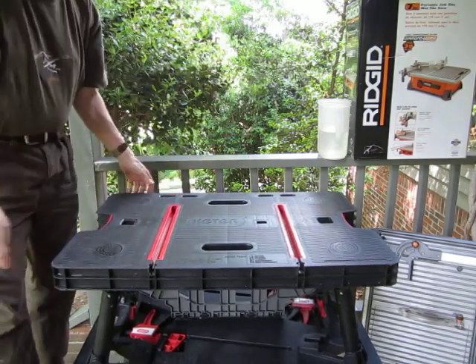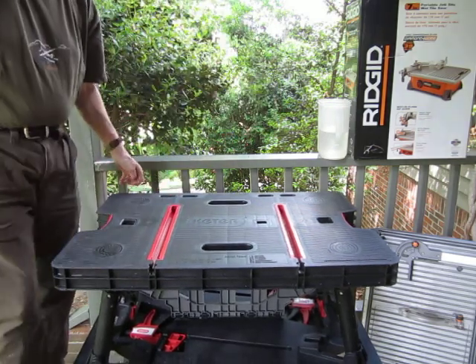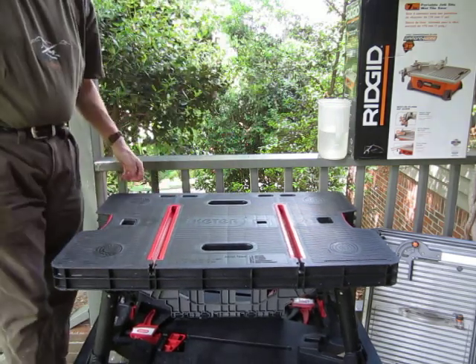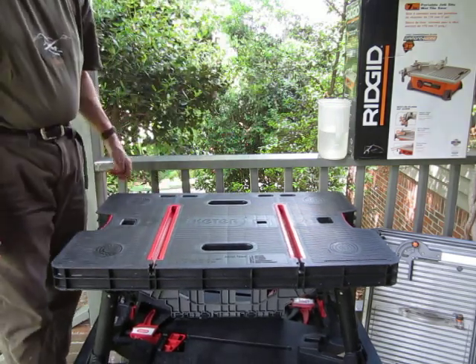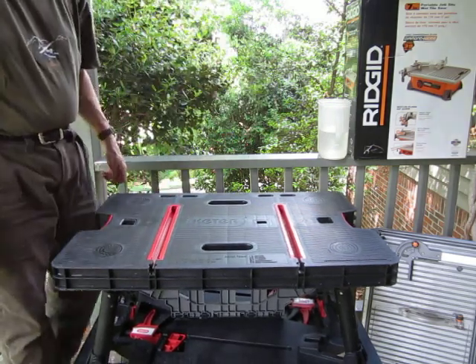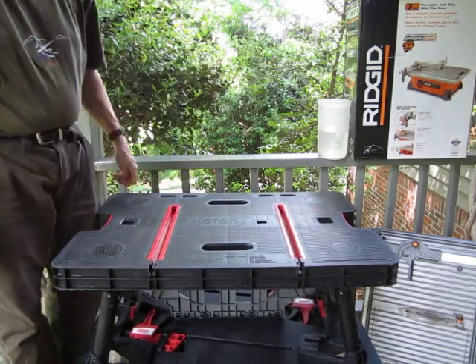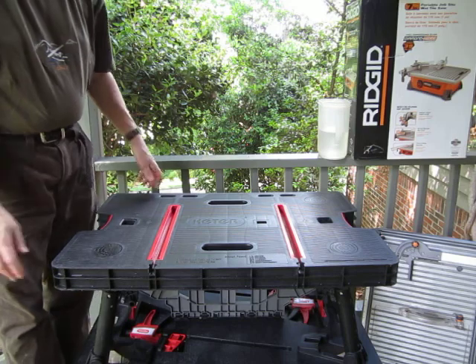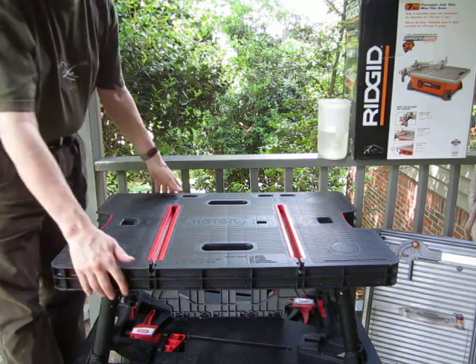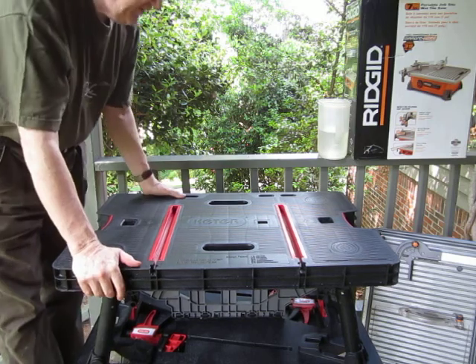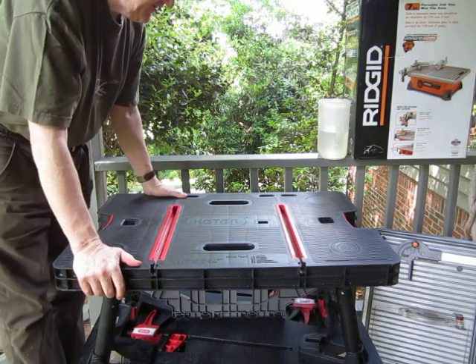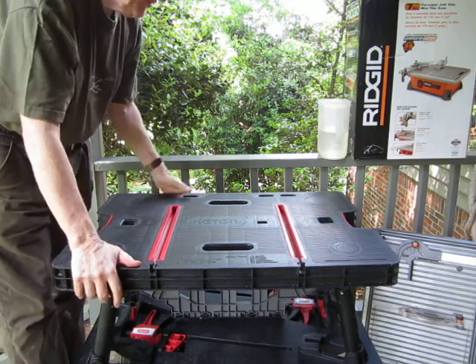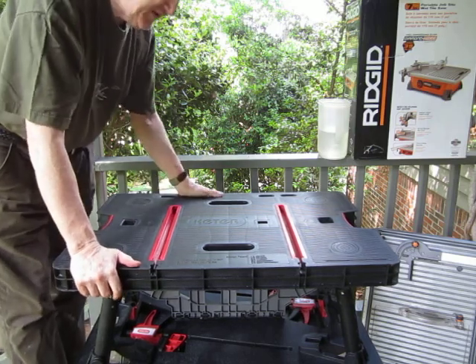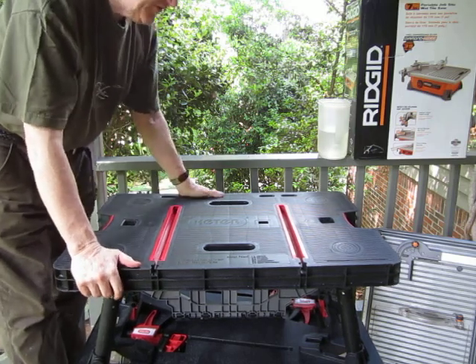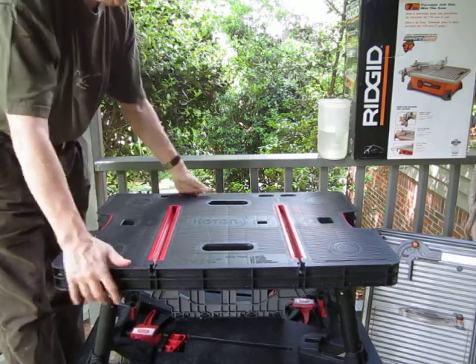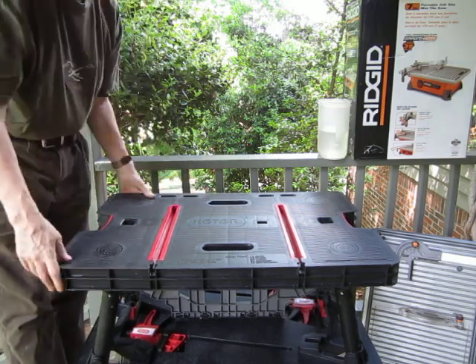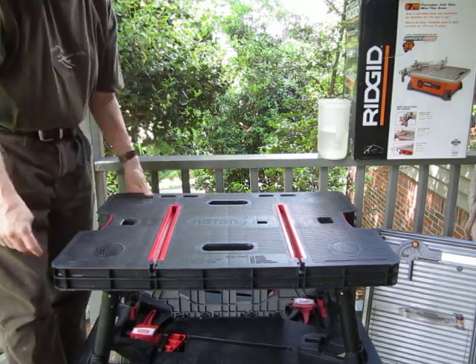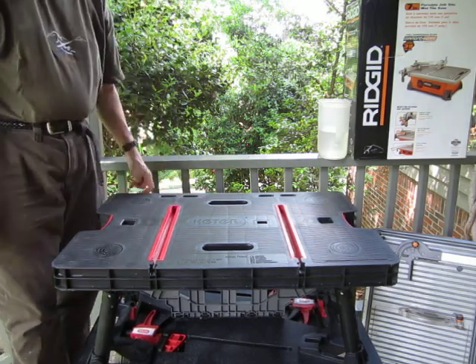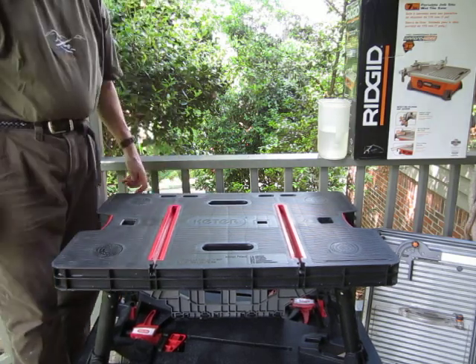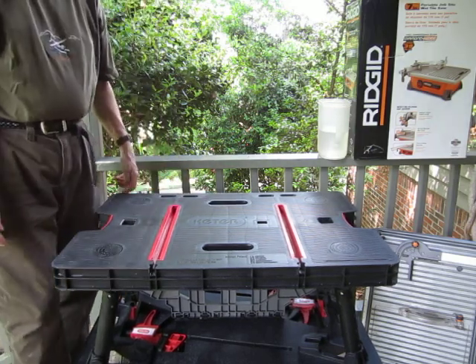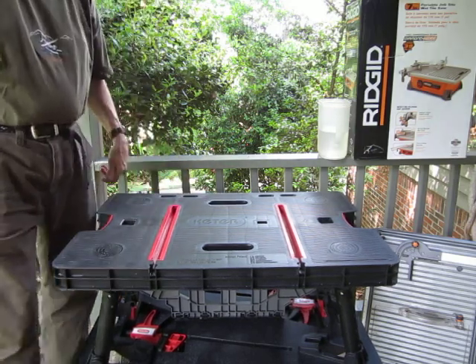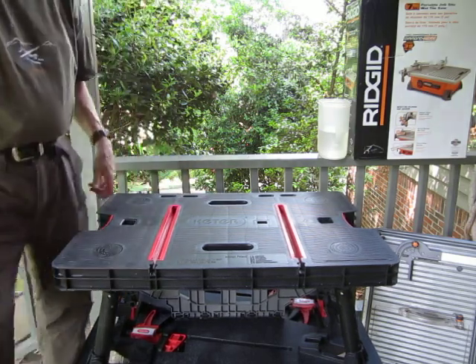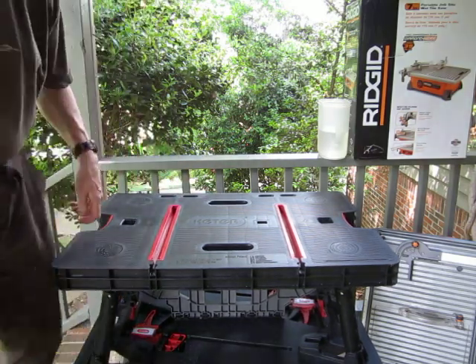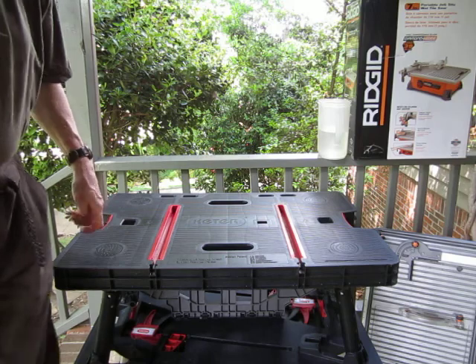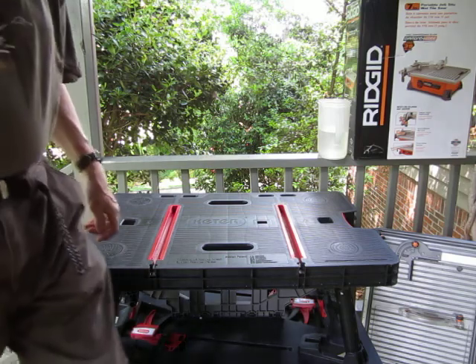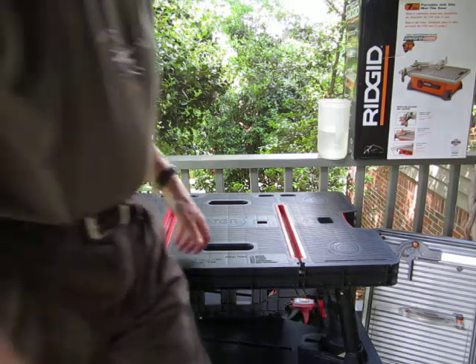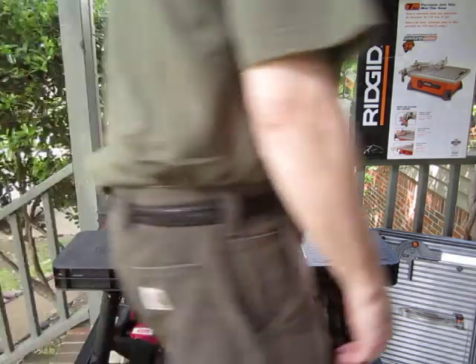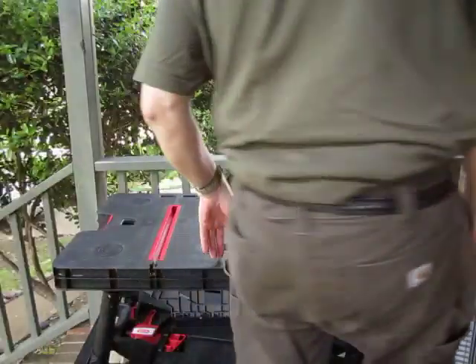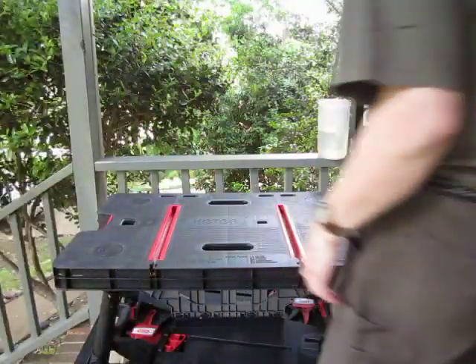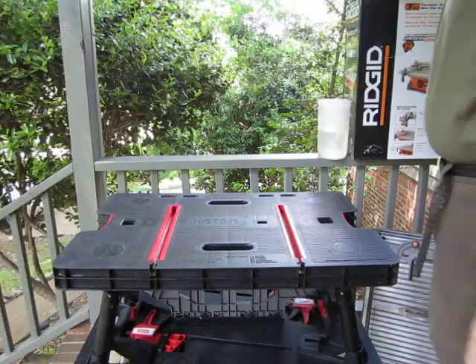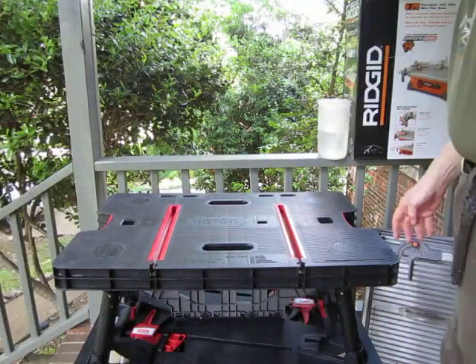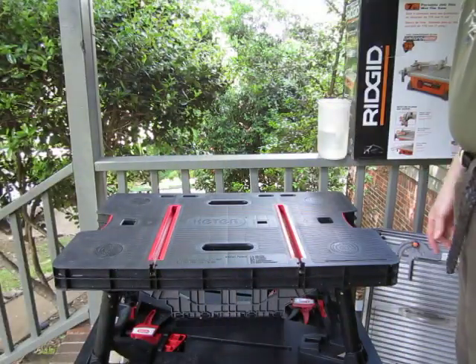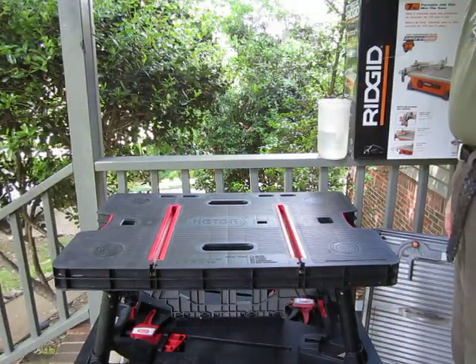It holds up to a thousand pounds weight — very, very nice, sturdy table. Good for any kind of projects. It's thirty inches high, which is perfect for this table saw.